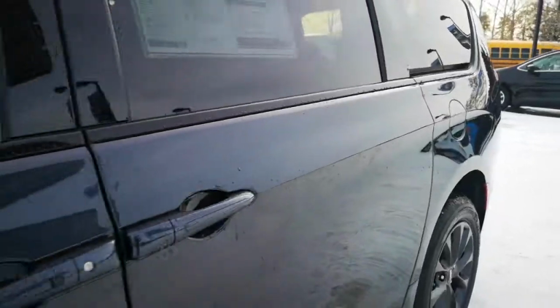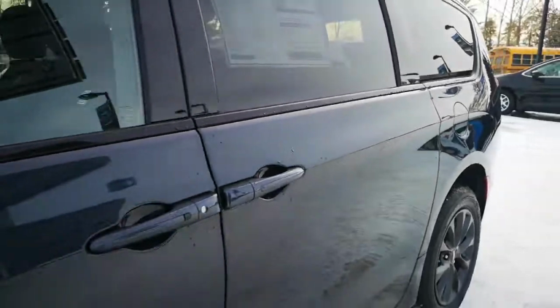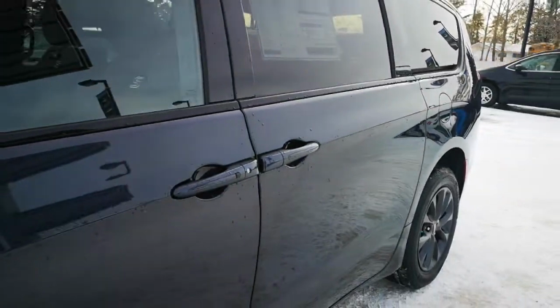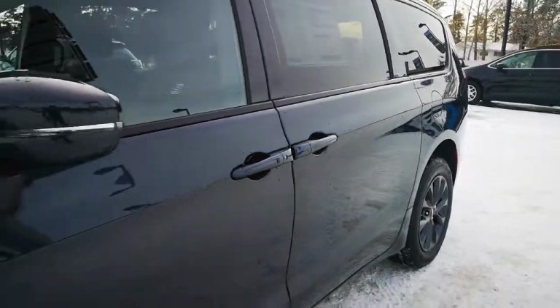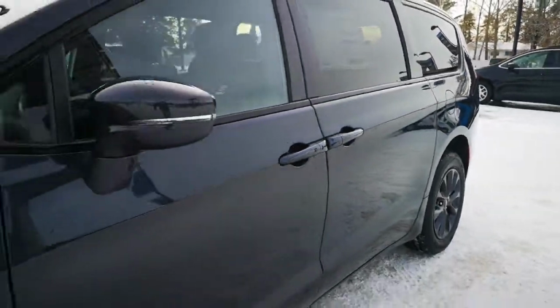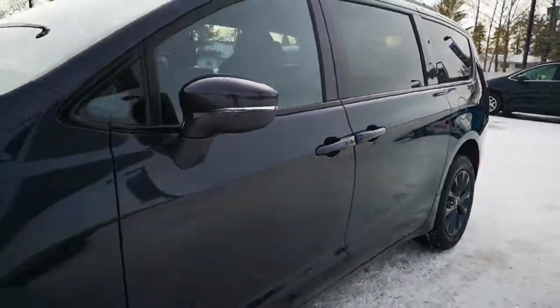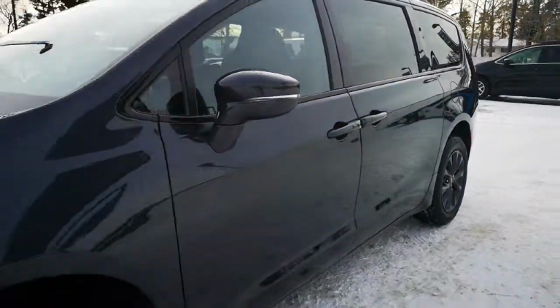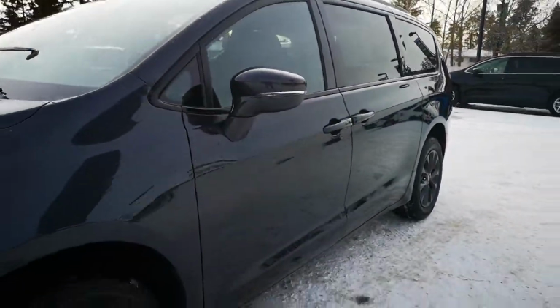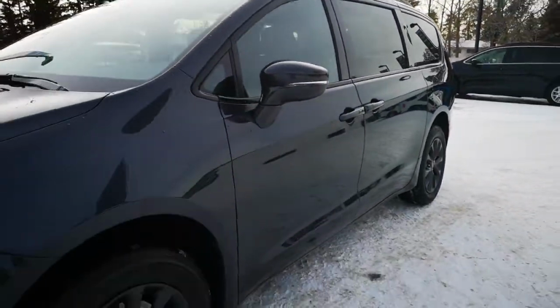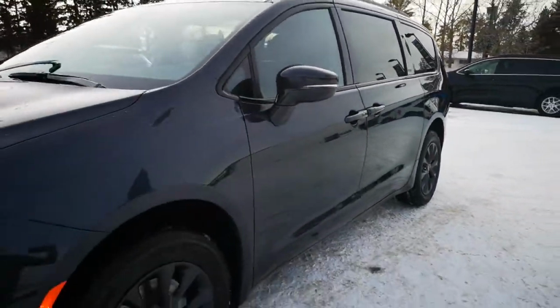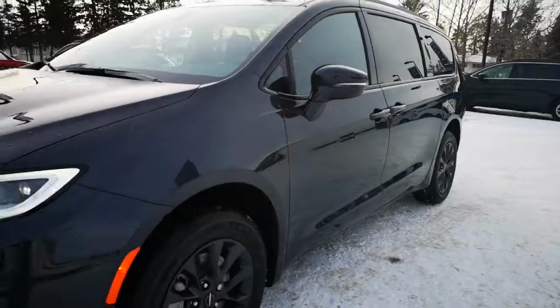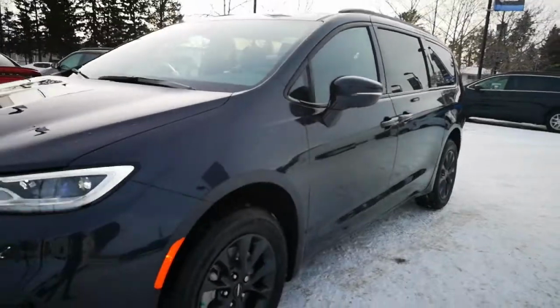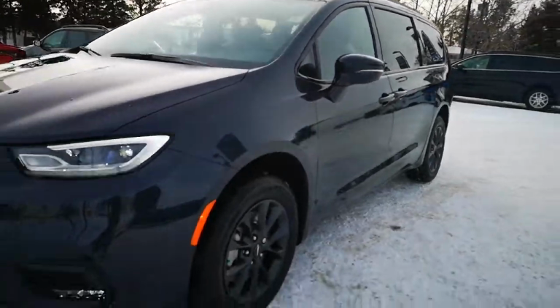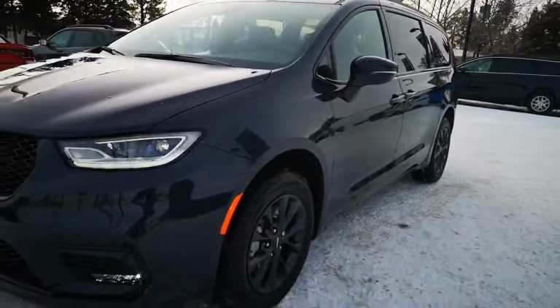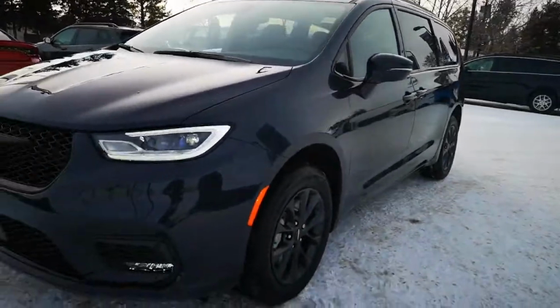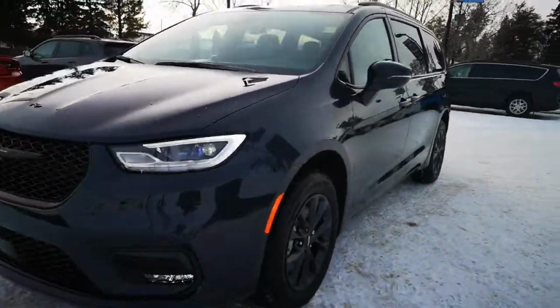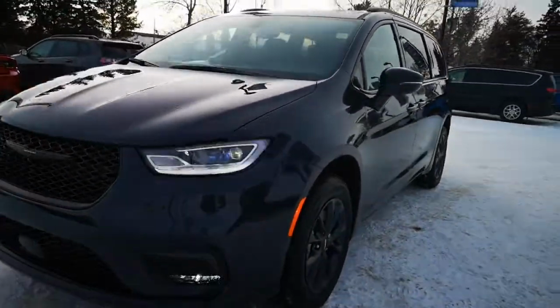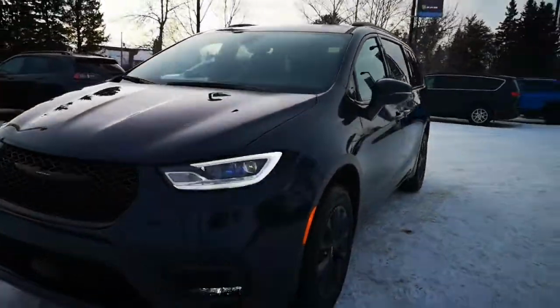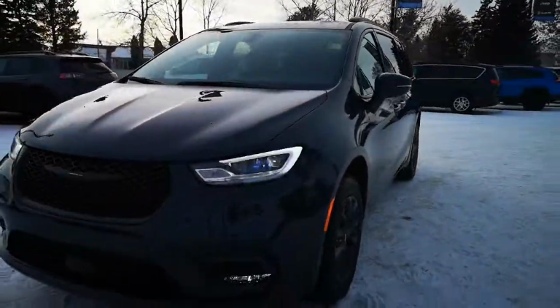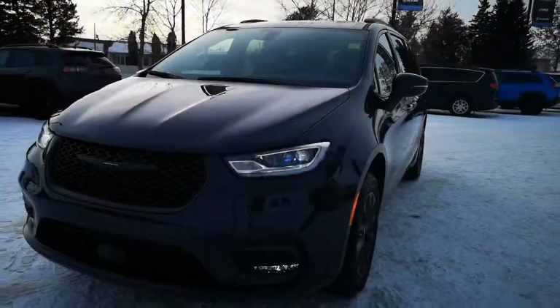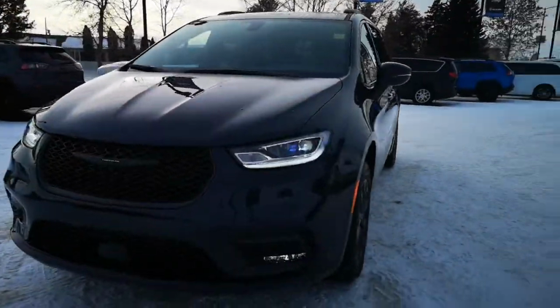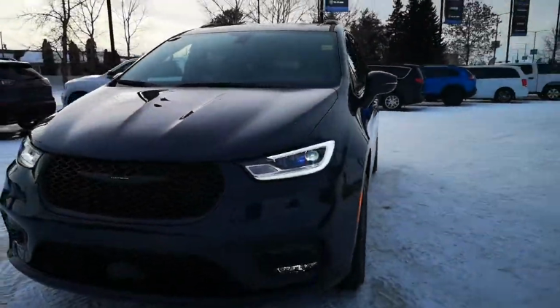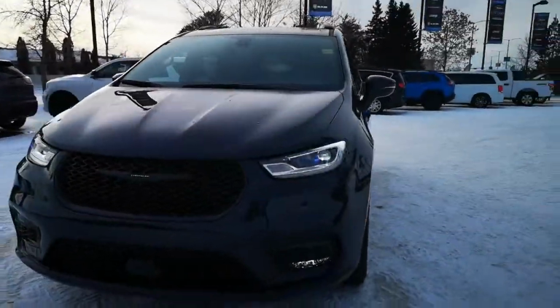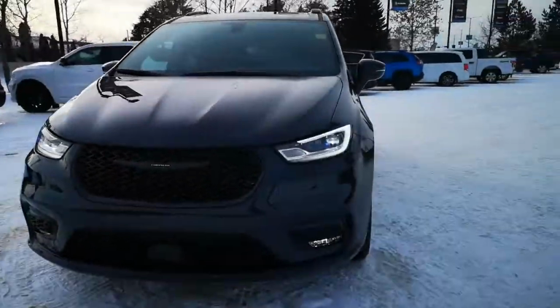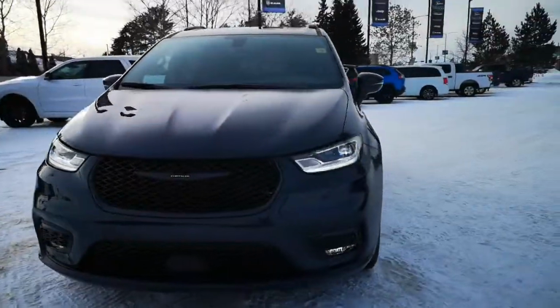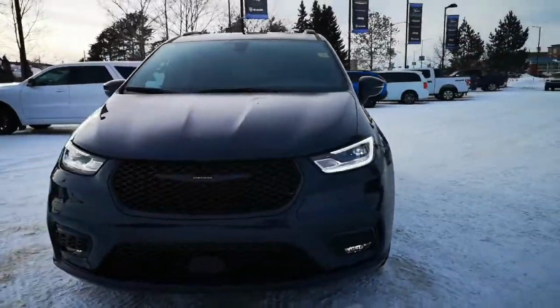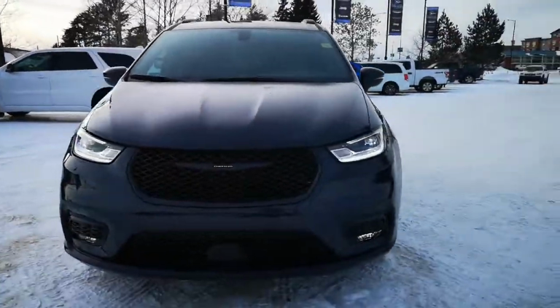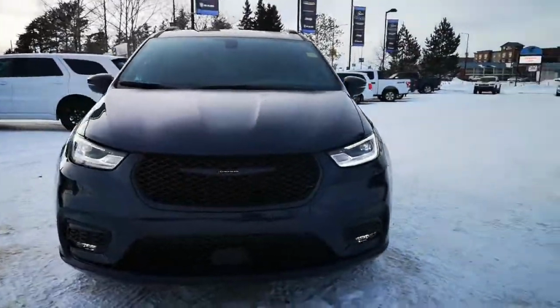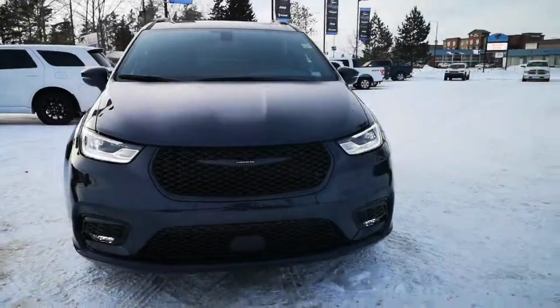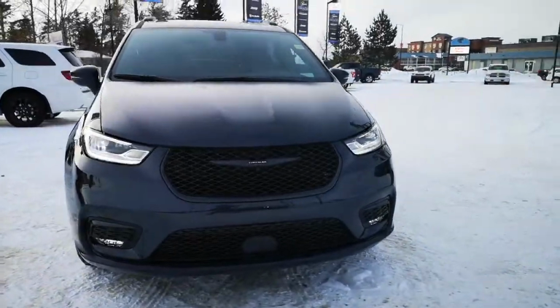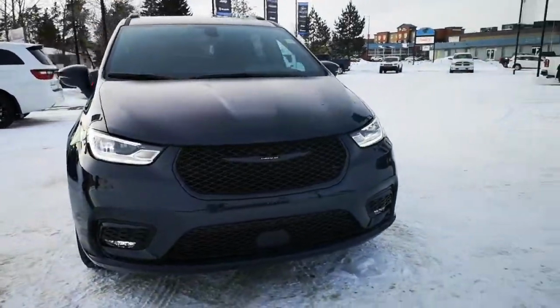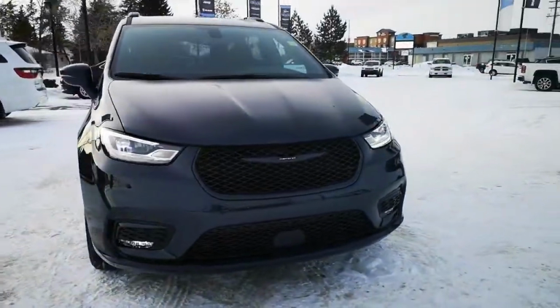Call us today at 780-594-2277. You can also visit us and shop at home at www.codelakechrysler.ca.